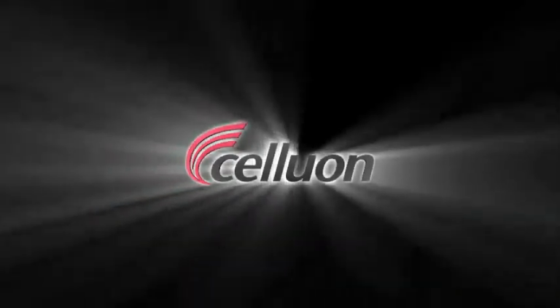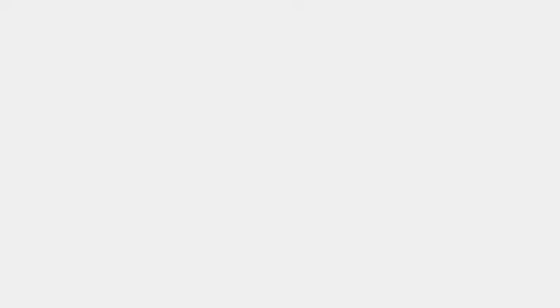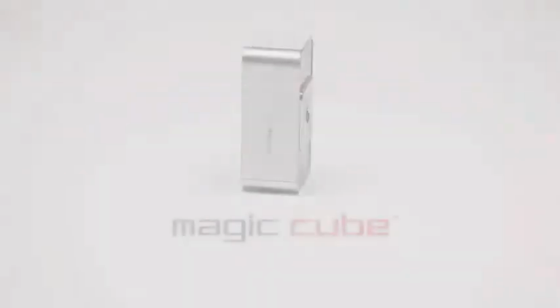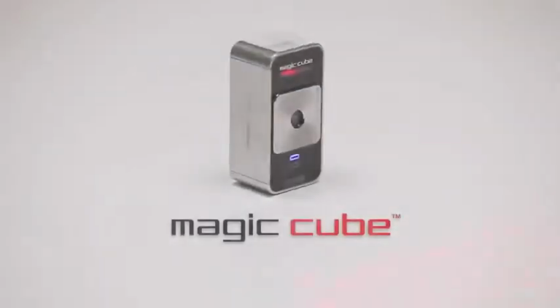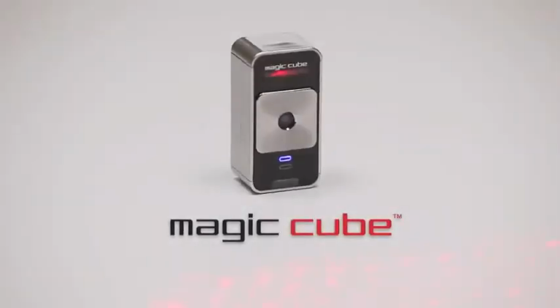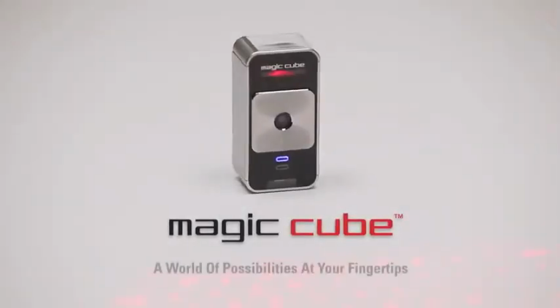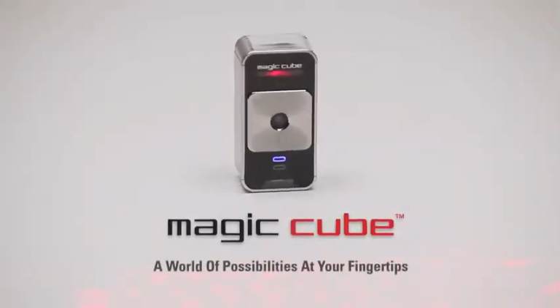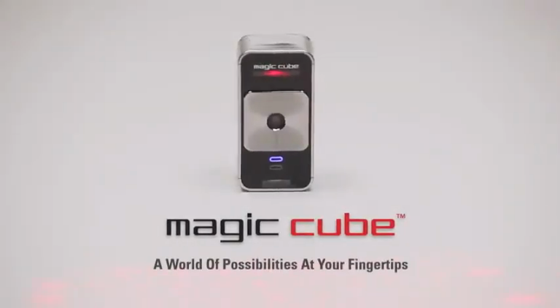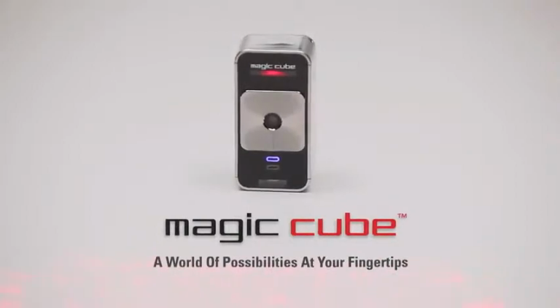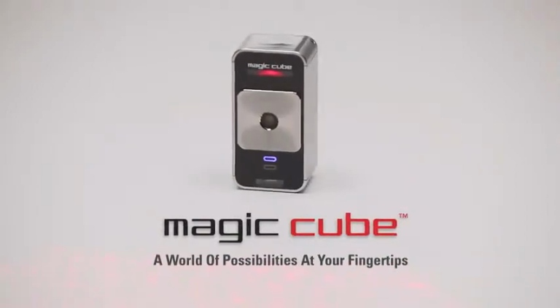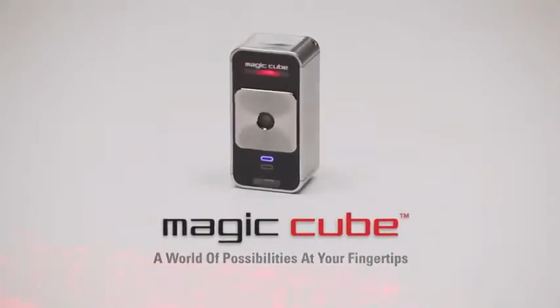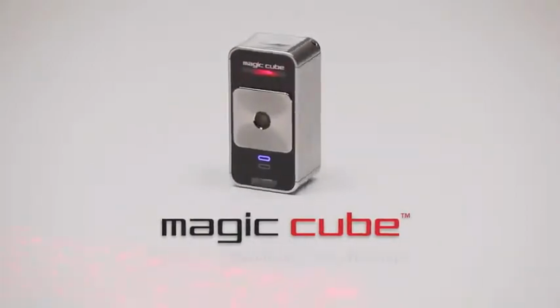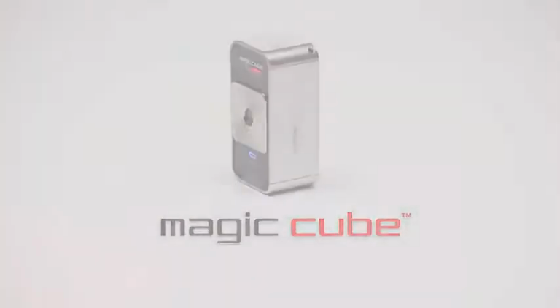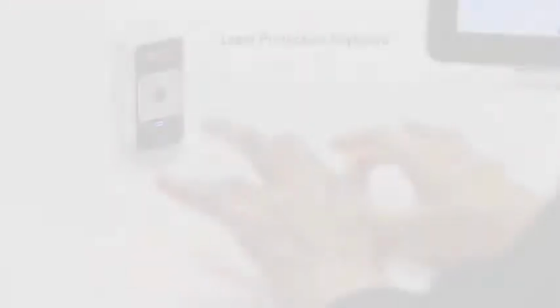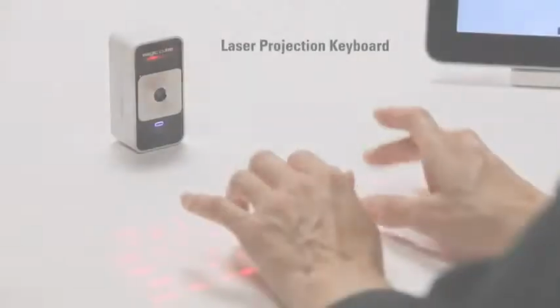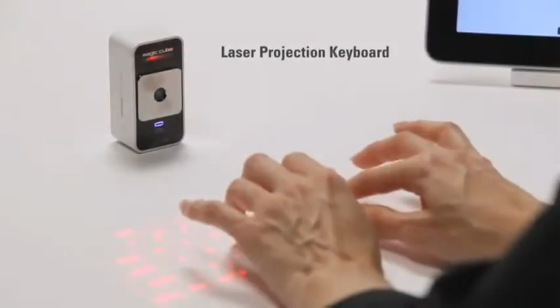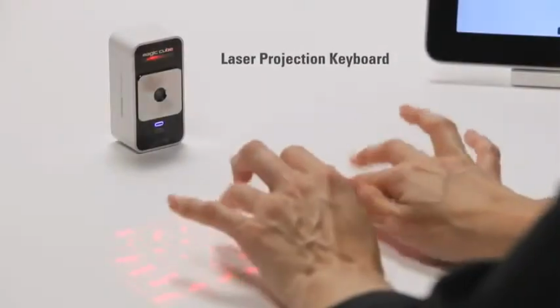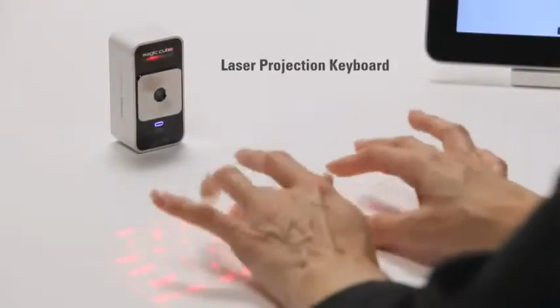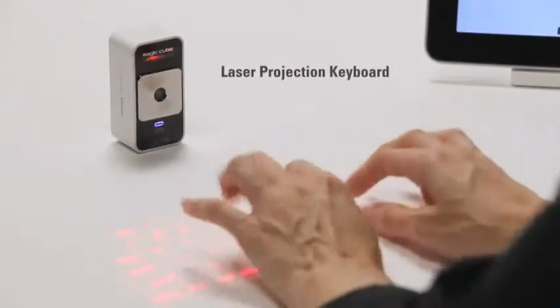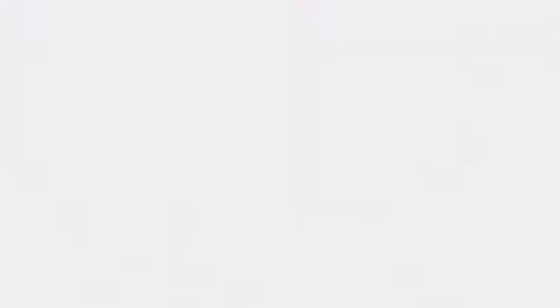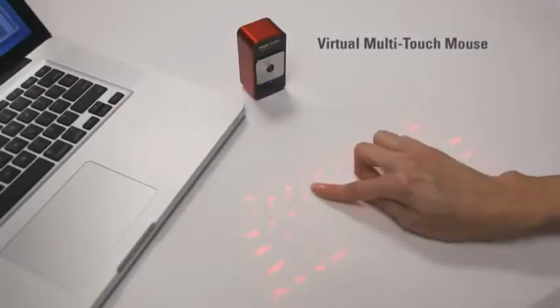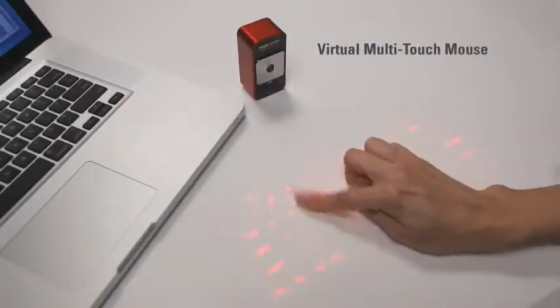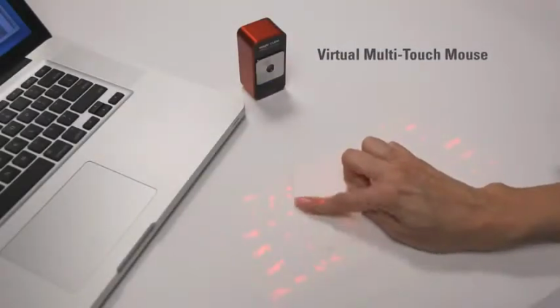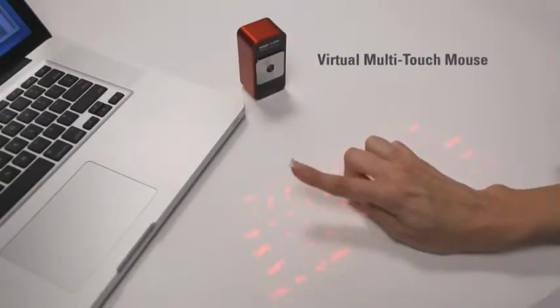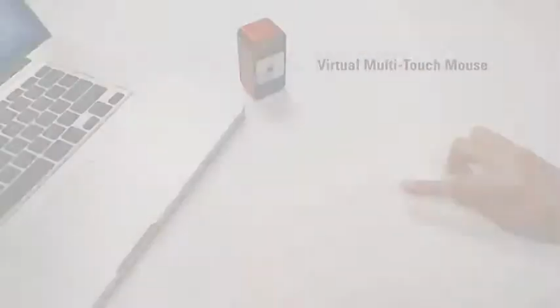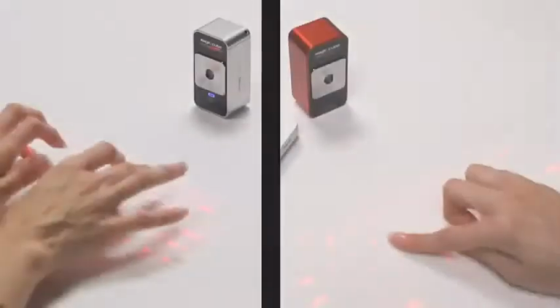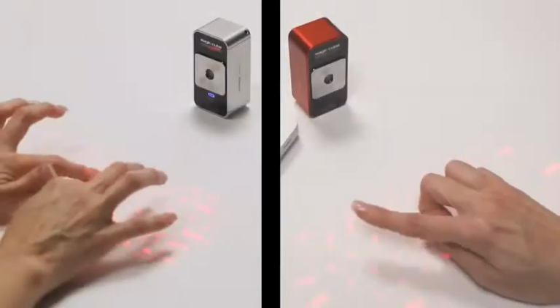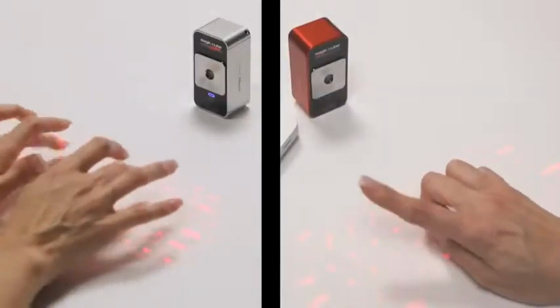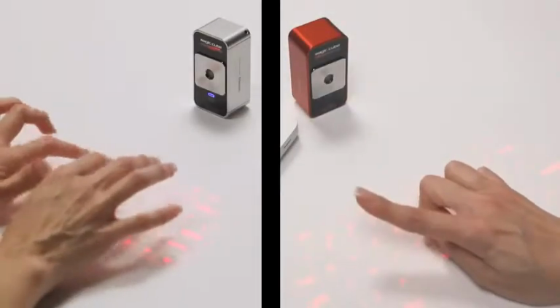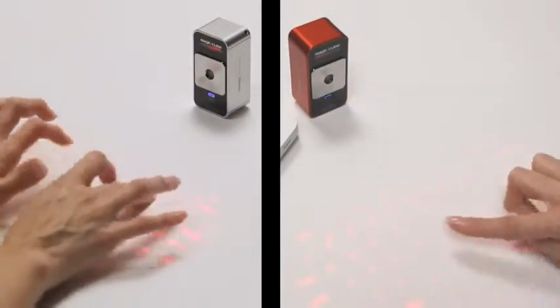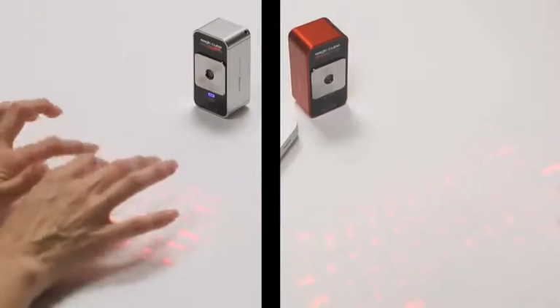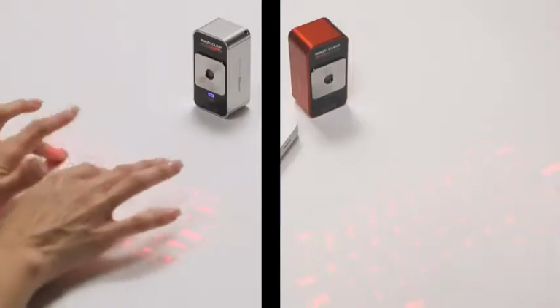Introducing the Celluon MagicCube — a world of possibilities at your fingertips. The MagicCube is a projection keyboard that doubles as a virtual multi-touch mouse. It's two revolutionary mobile input devices in one small package.